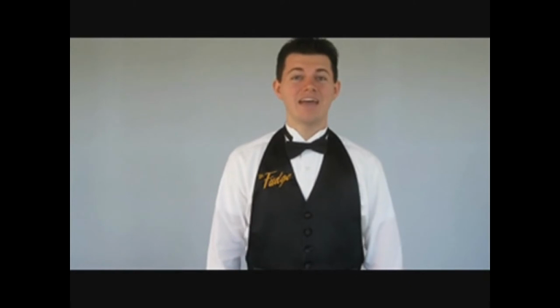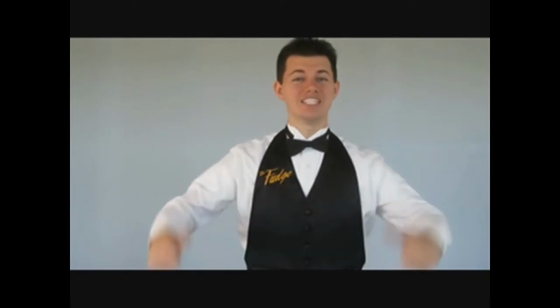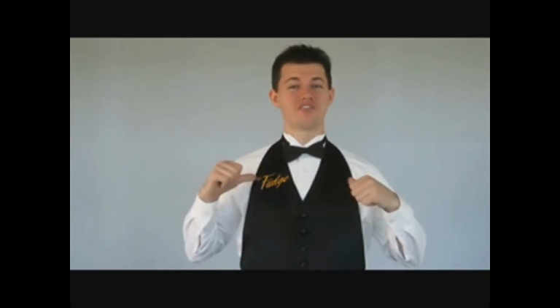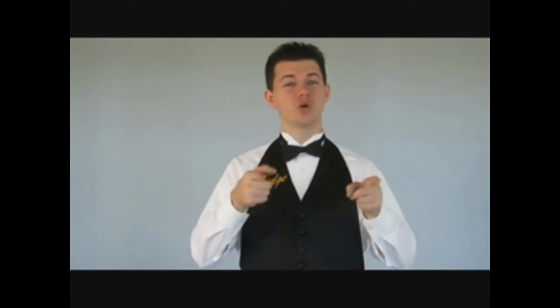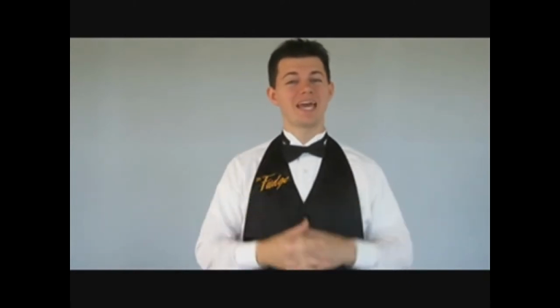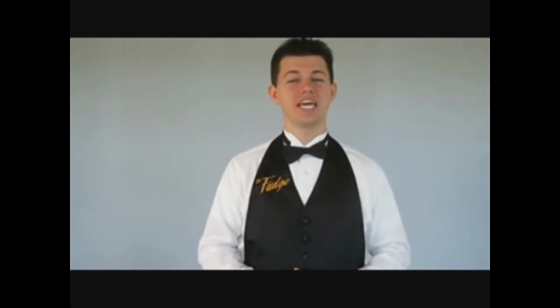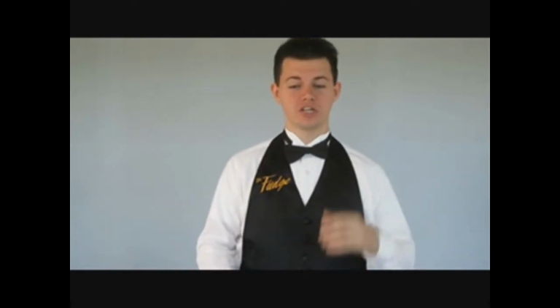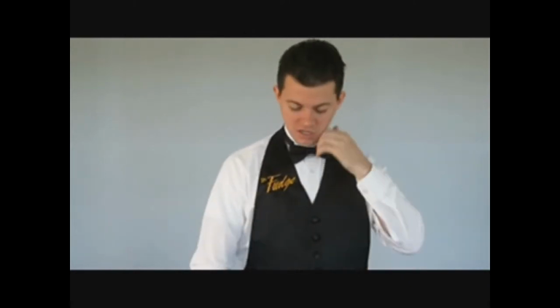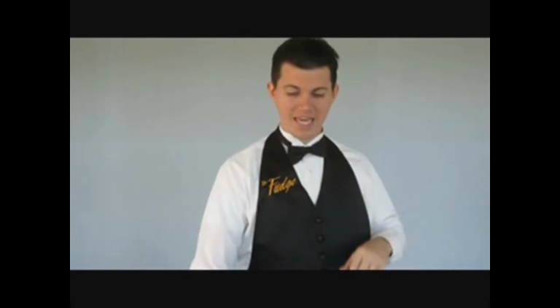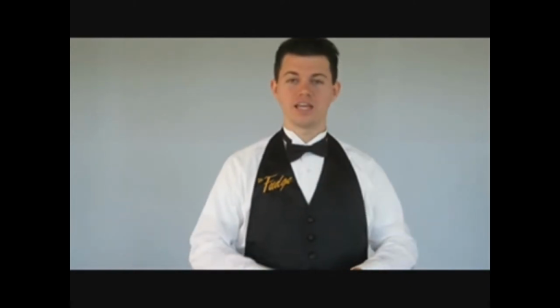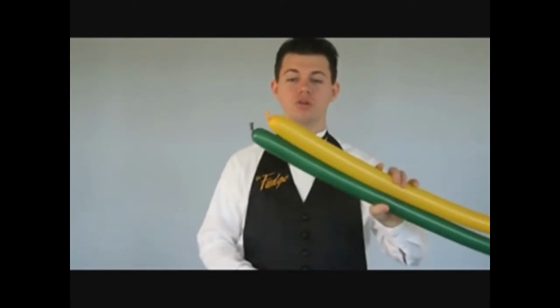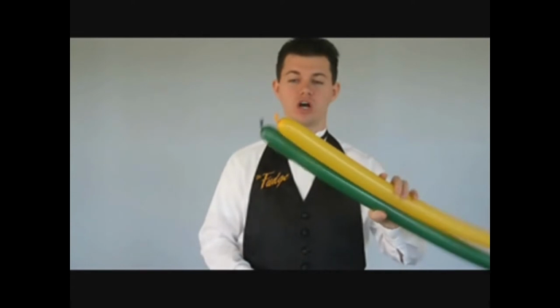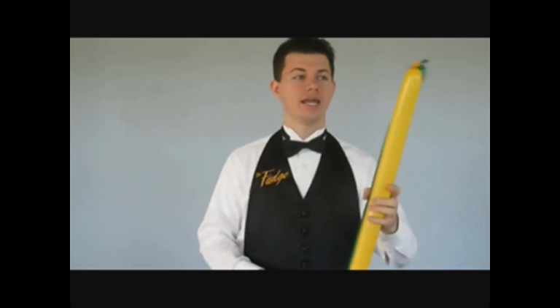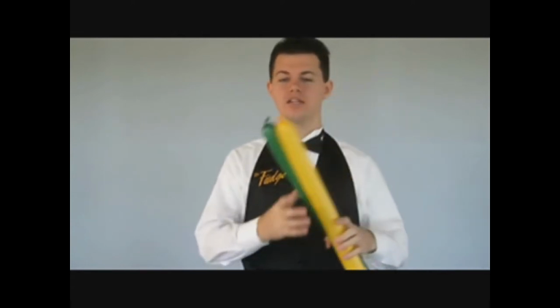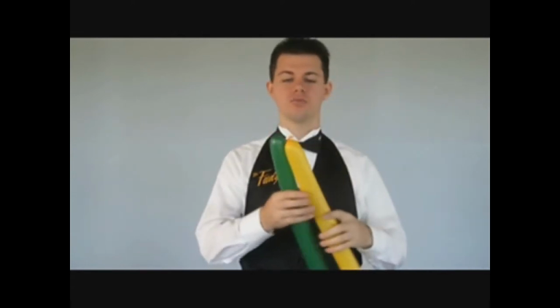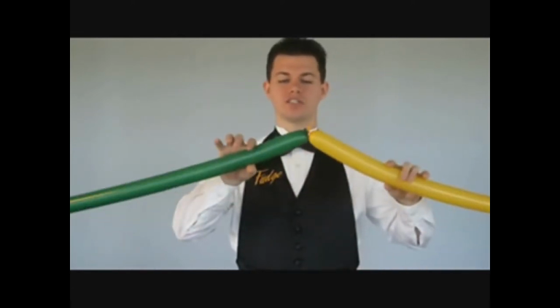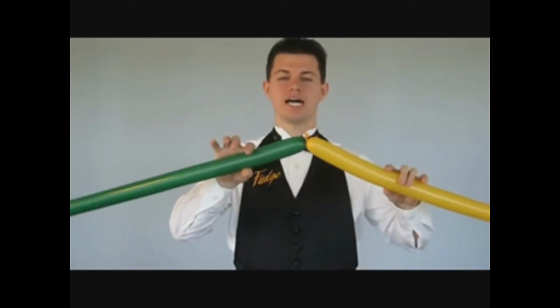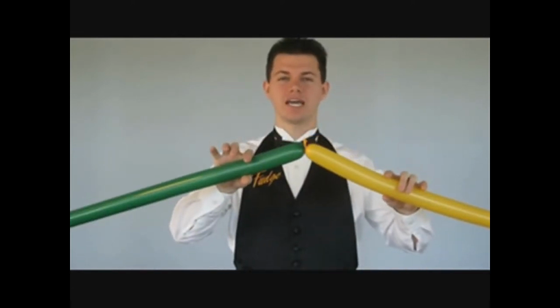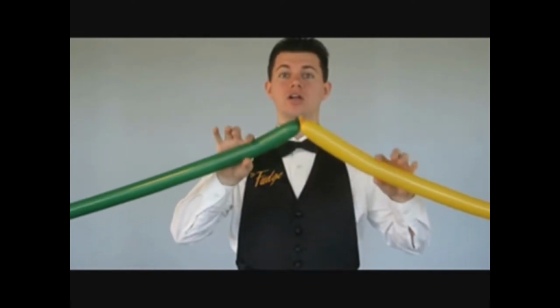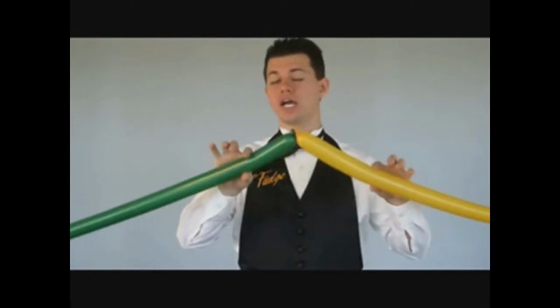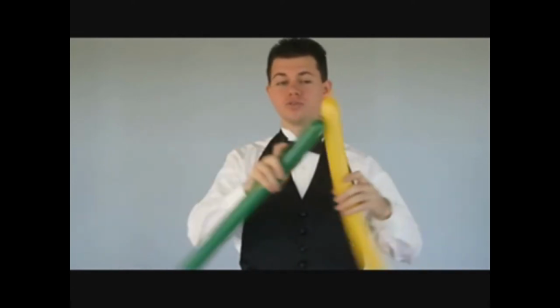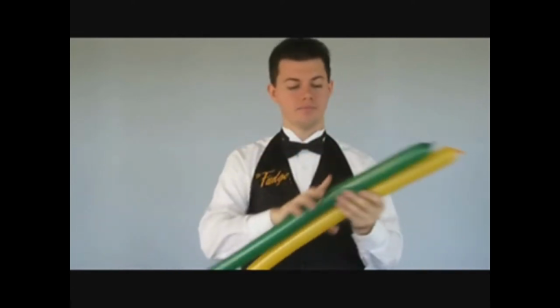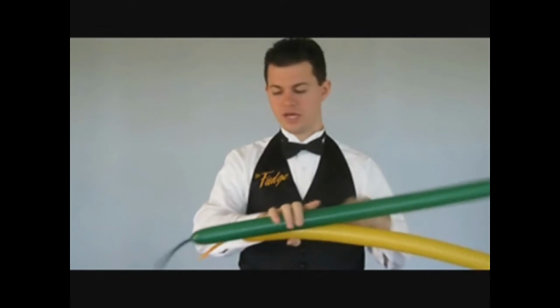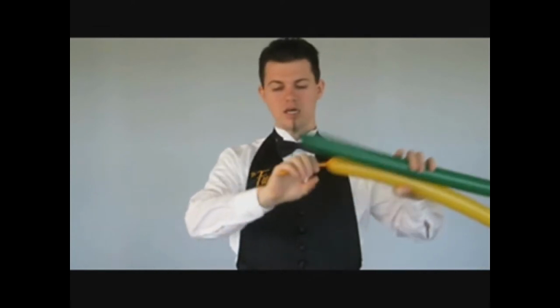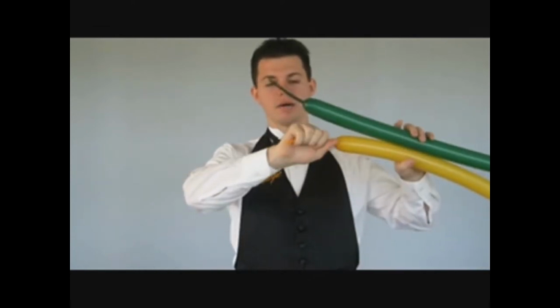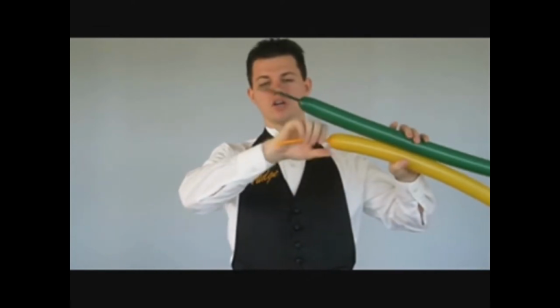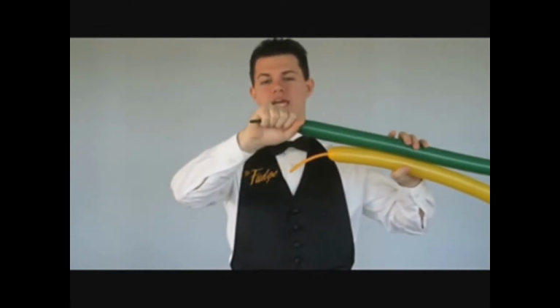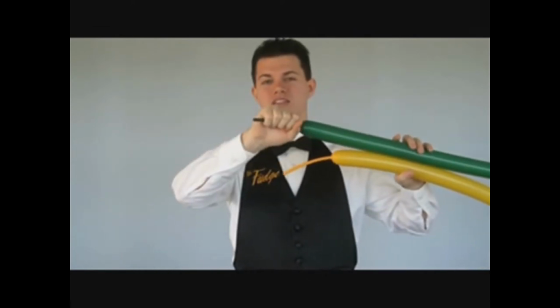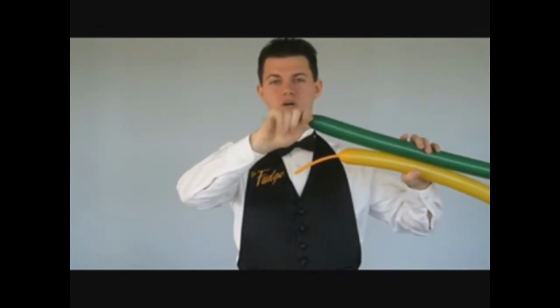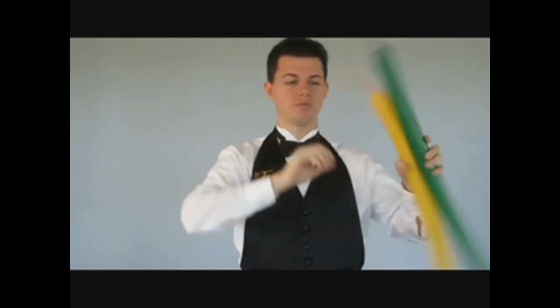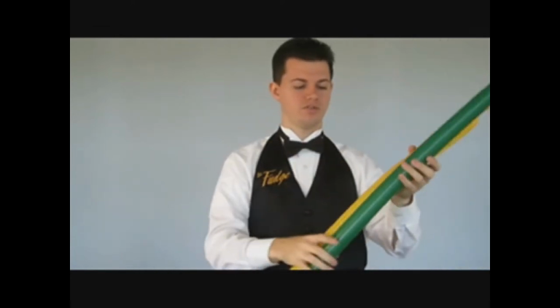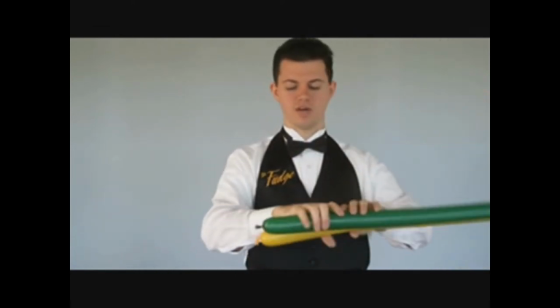Hey everybody, it's Mr. Fudge, your Balloon Man, and today we're going to be making a two-balloon dog. Now, a lot of these two-balloon things I start by tying them together — the dog I don't do that, but that's okay. I get about a good liberal hand's length on each one; a little bit more is fine.